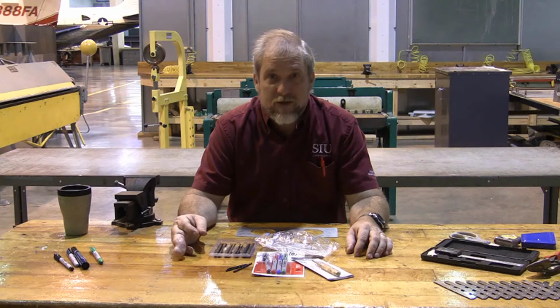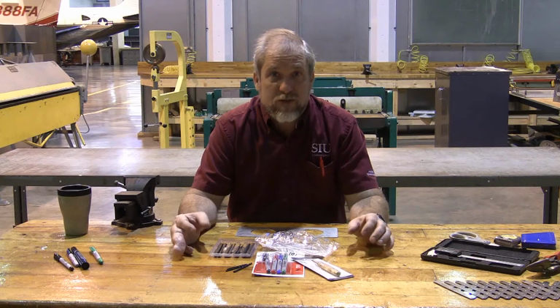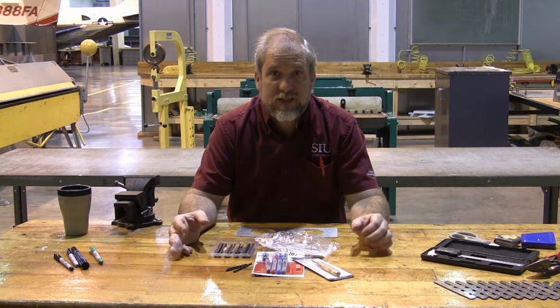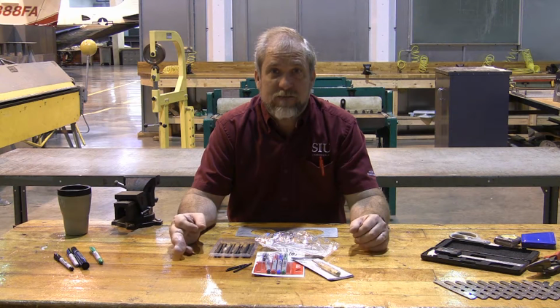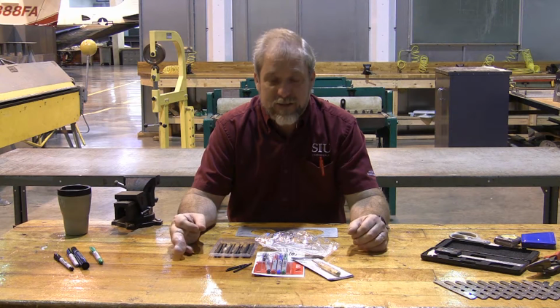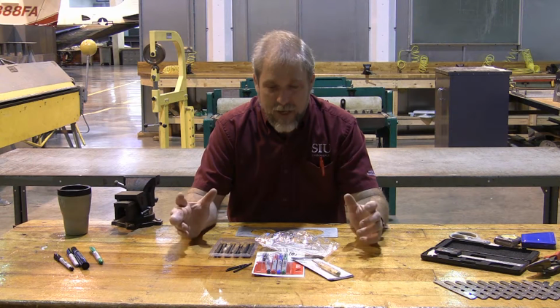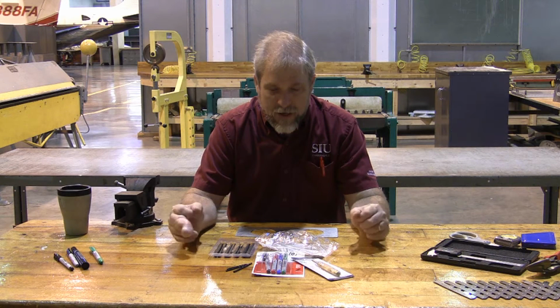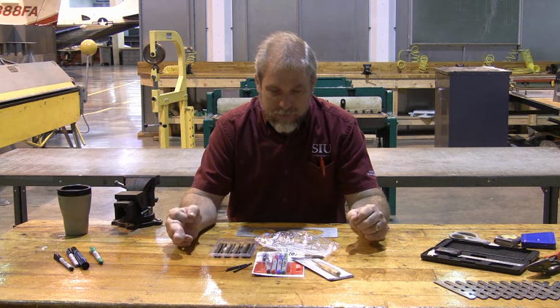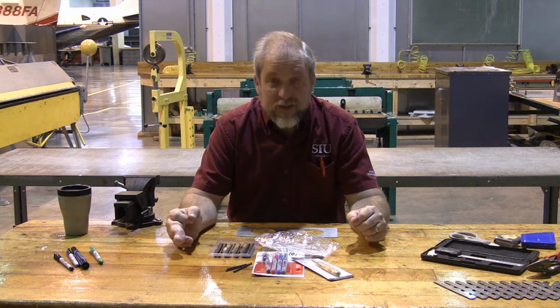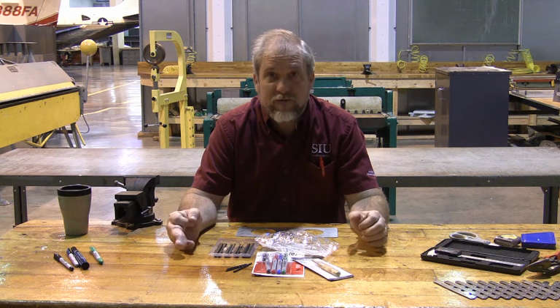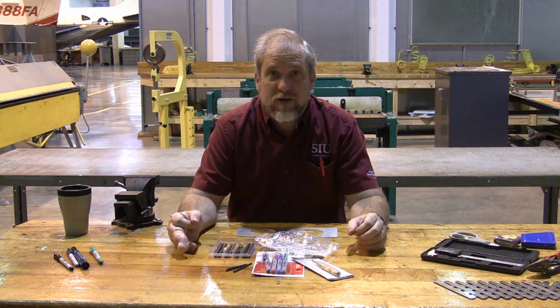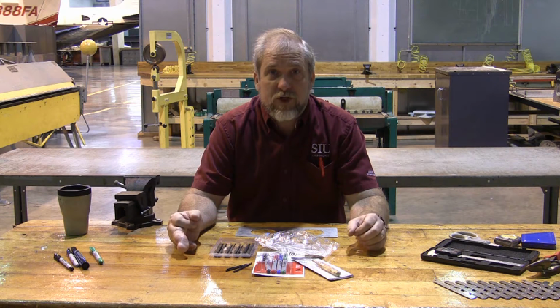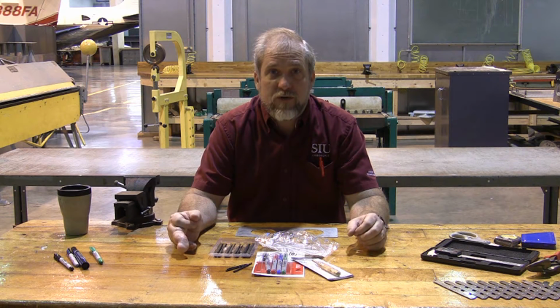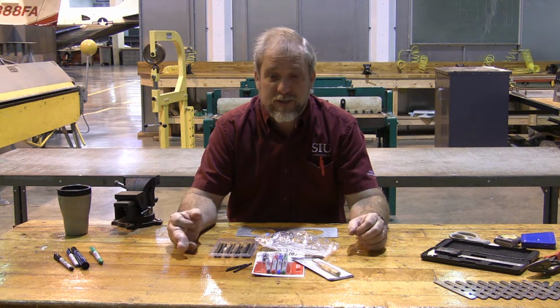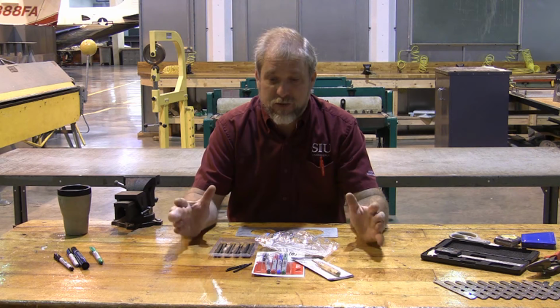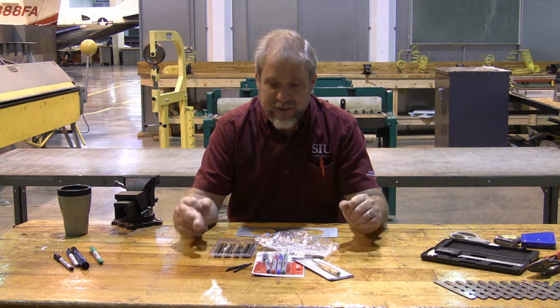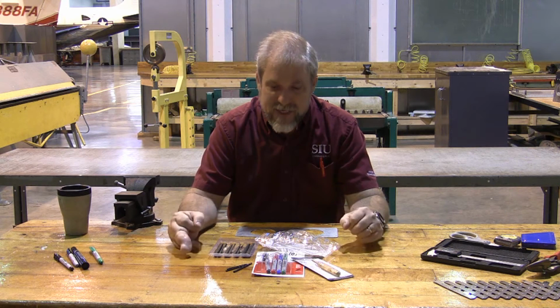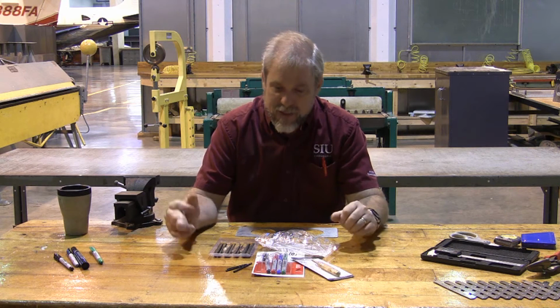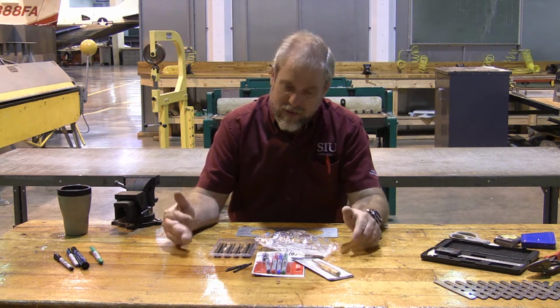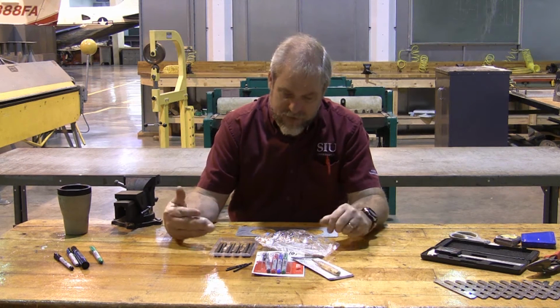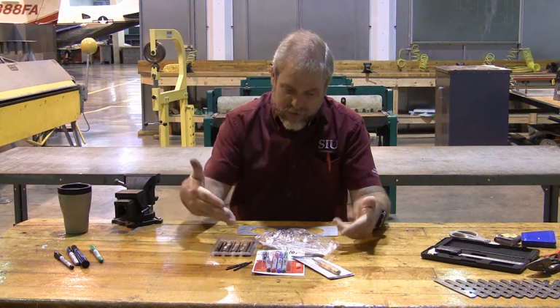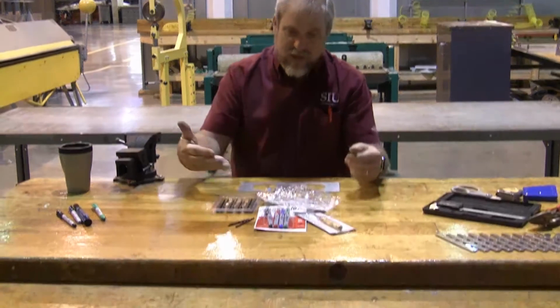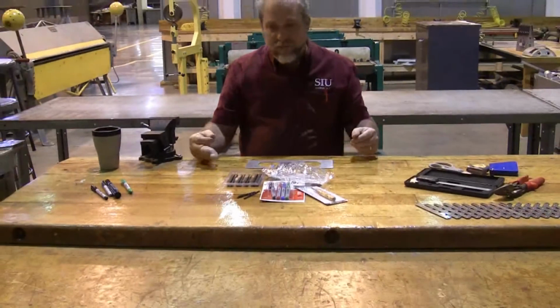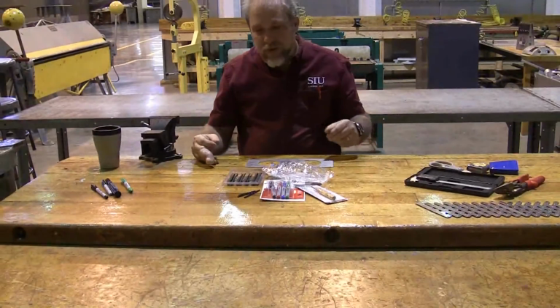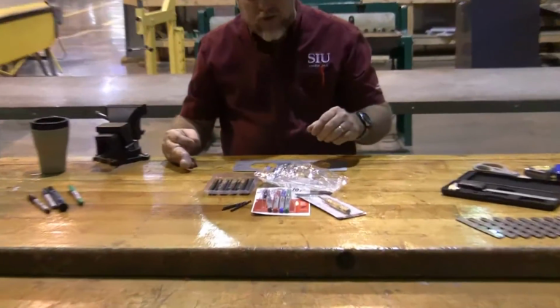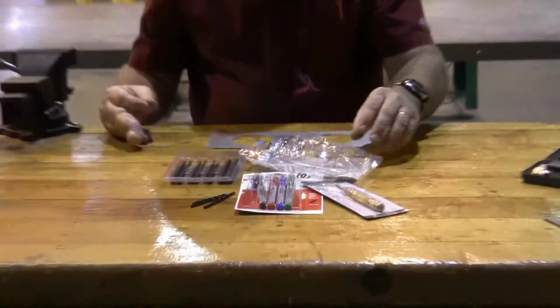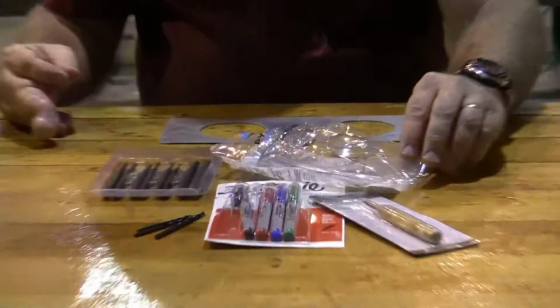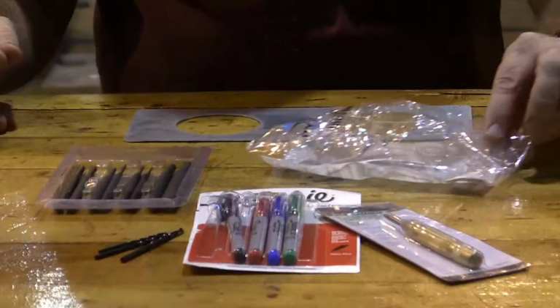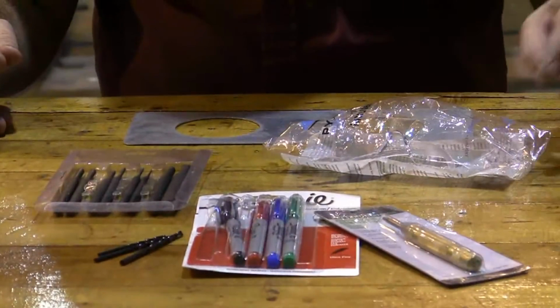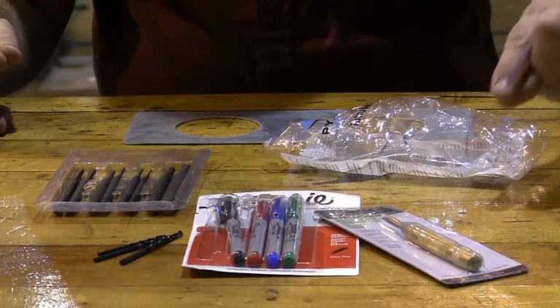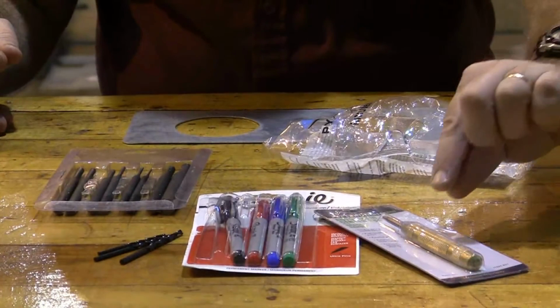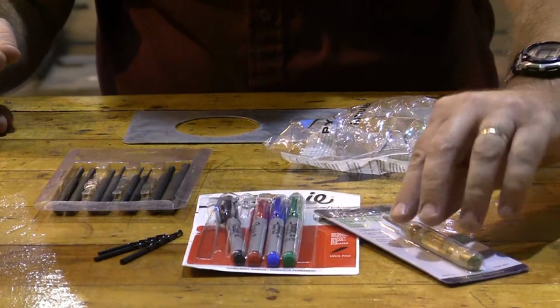Welcome to 206 Sheet Metals. I made this short video clip to show you the things that you are going to need. Now if you'll take a look down here, you can see some of the things that you have to have.